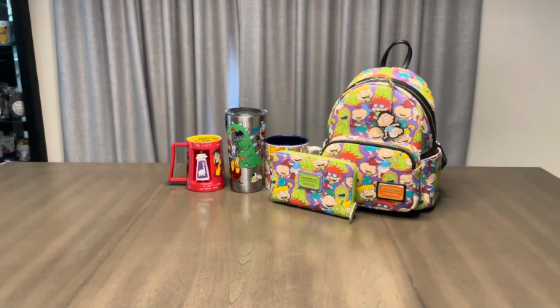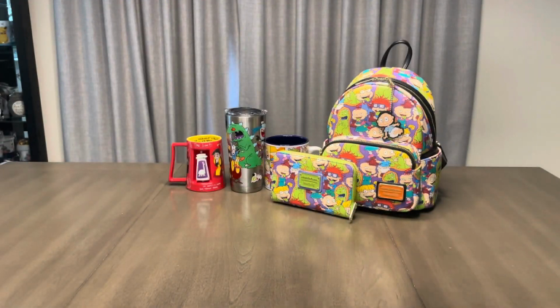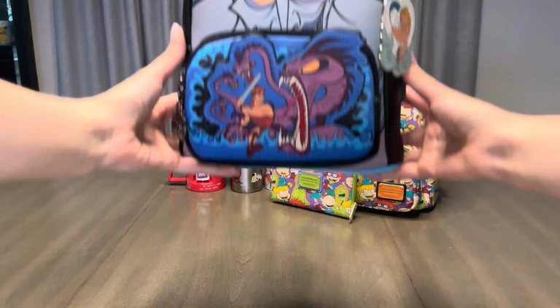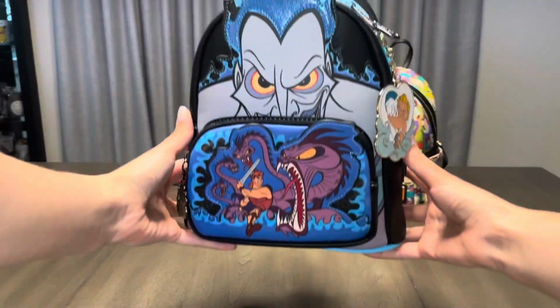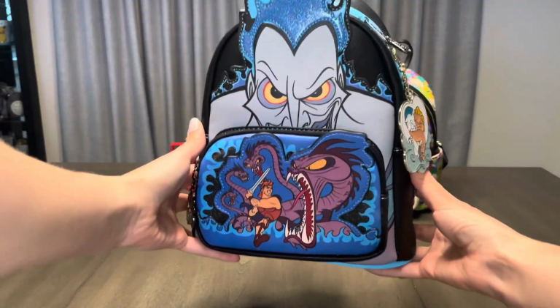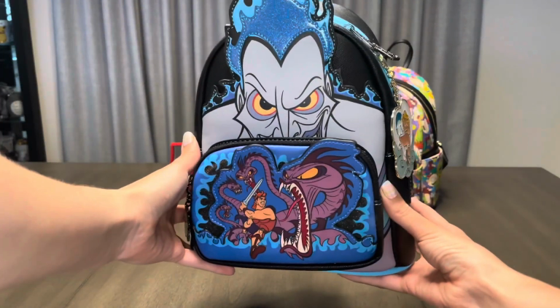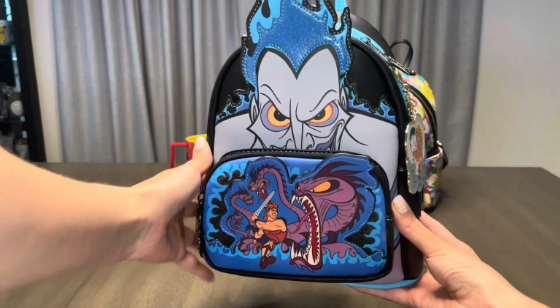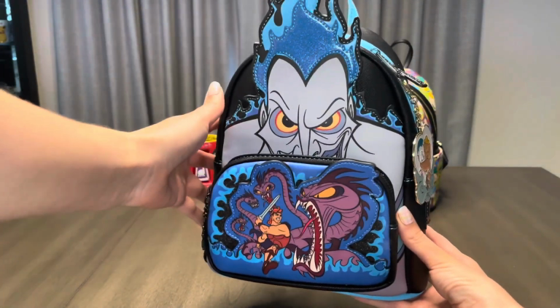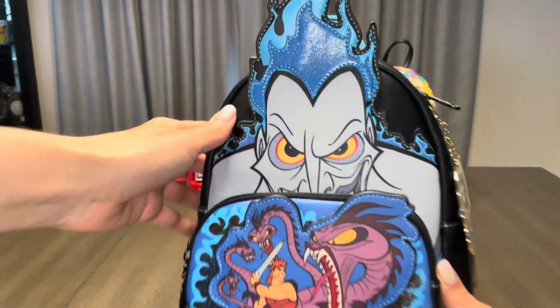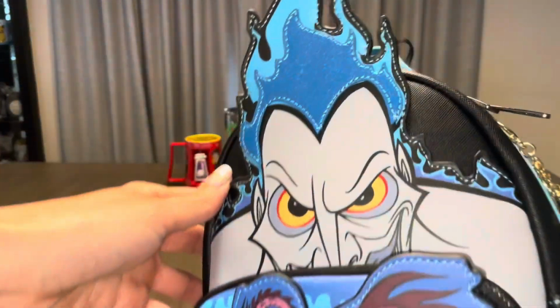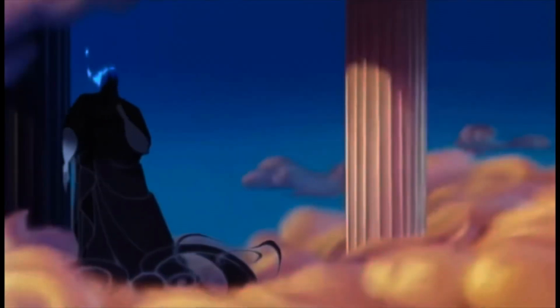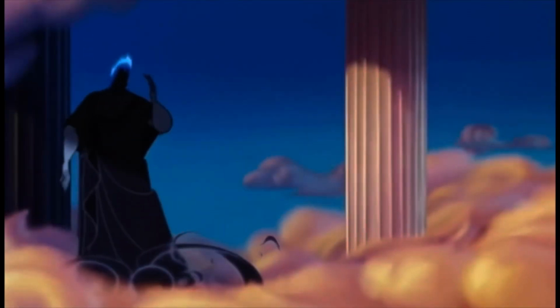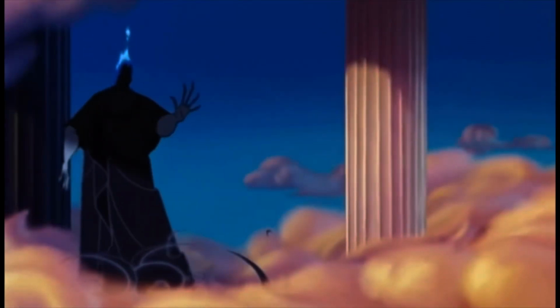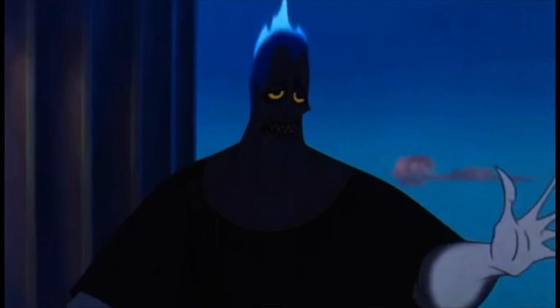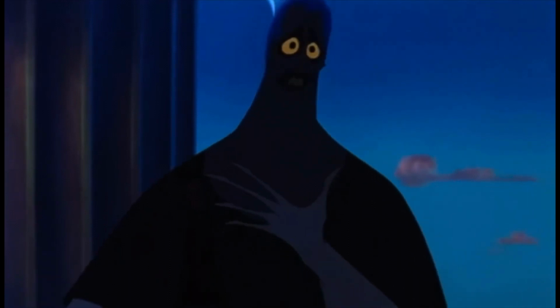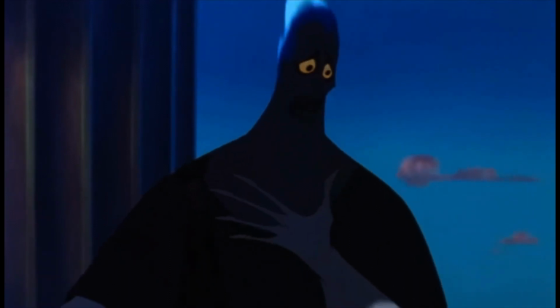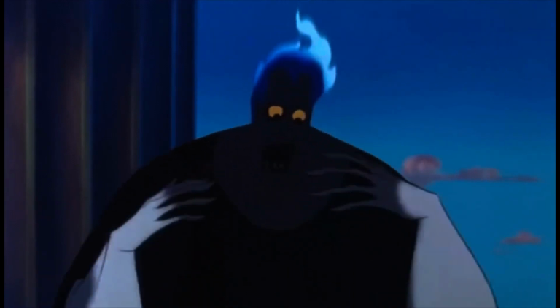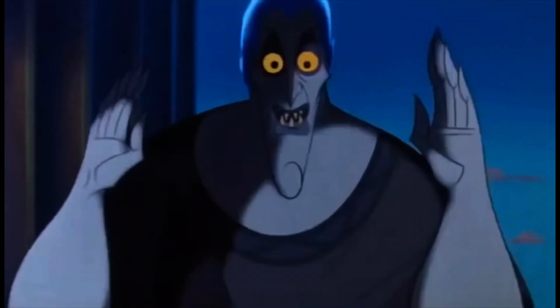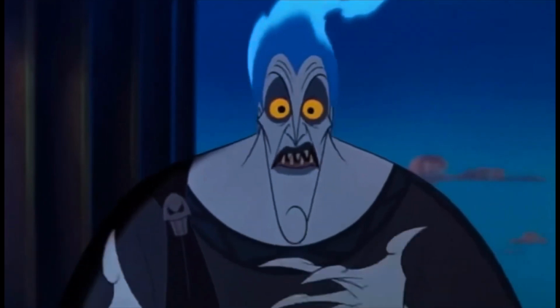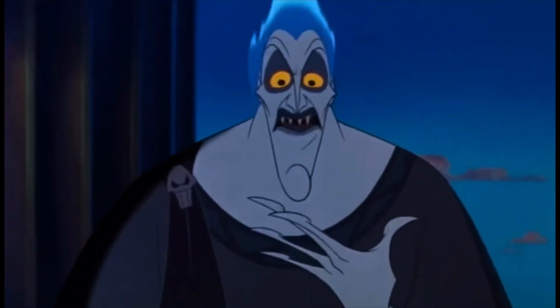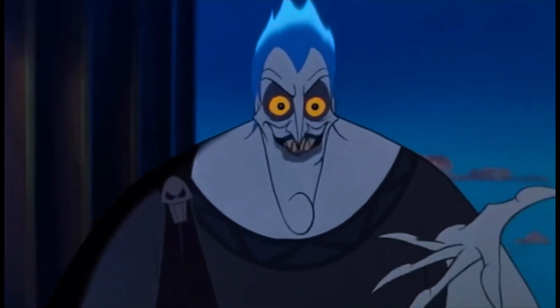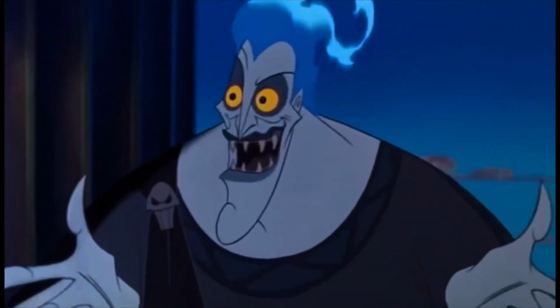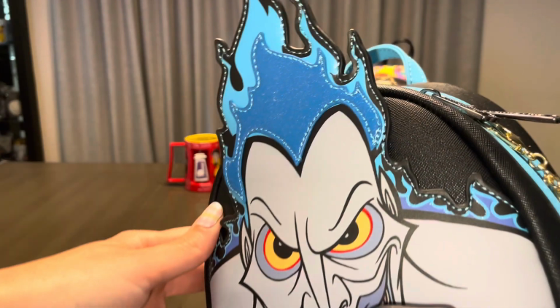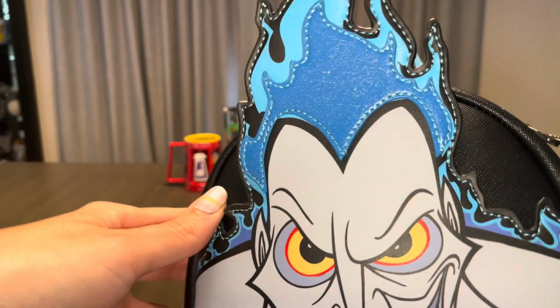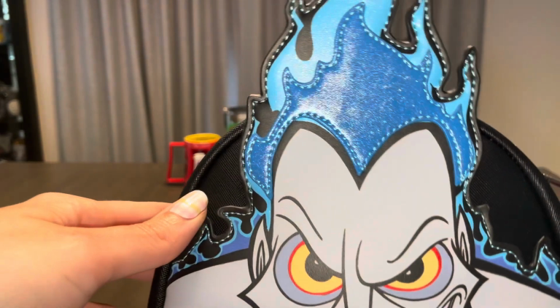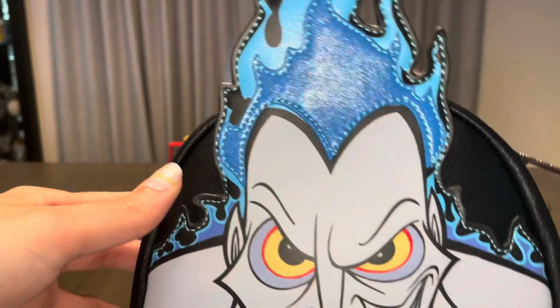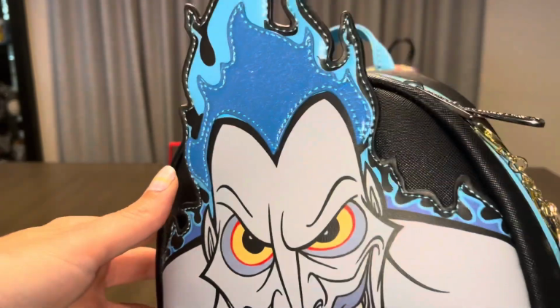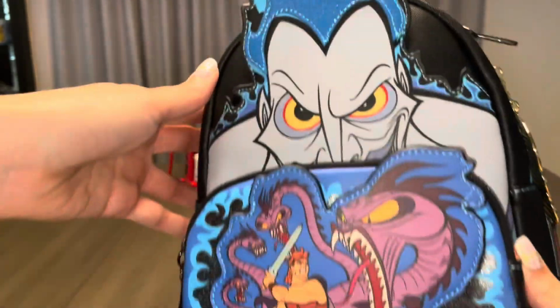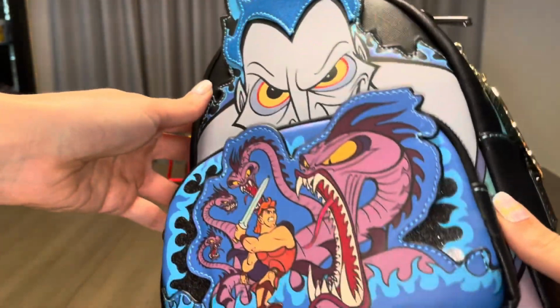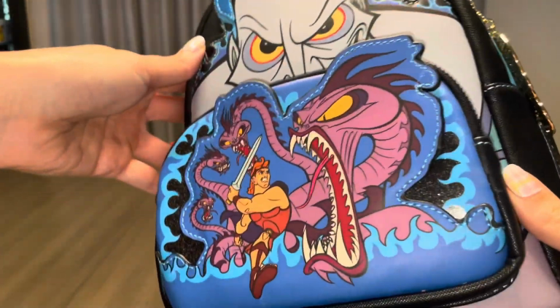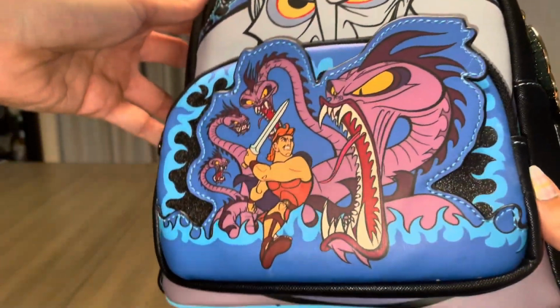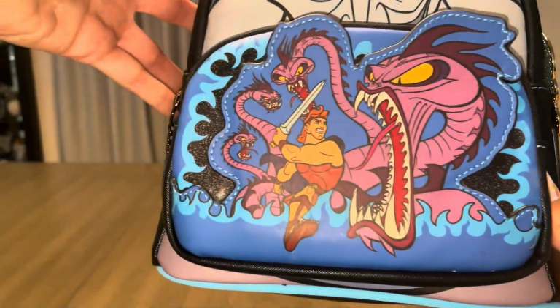Now this next bag on the other hand — no complaints whatsoever, this bag is beautiful. I haven't been this choked up since I got a hunk of moussaka caught in my throat. From Hades' sparkly flames to the scene where Hercules is fighting Hydra, it's perfection.